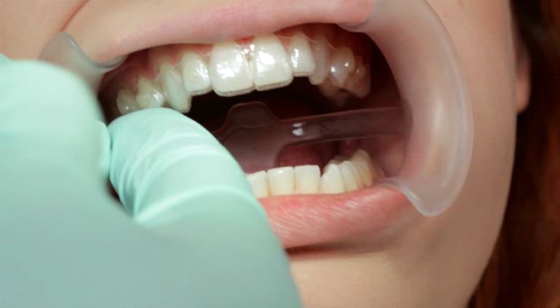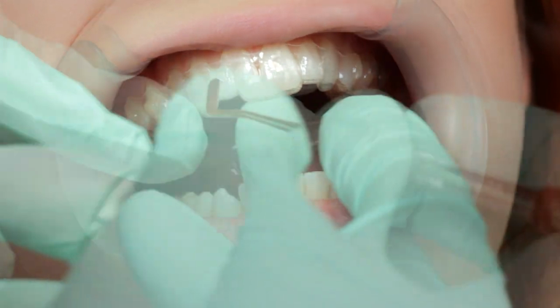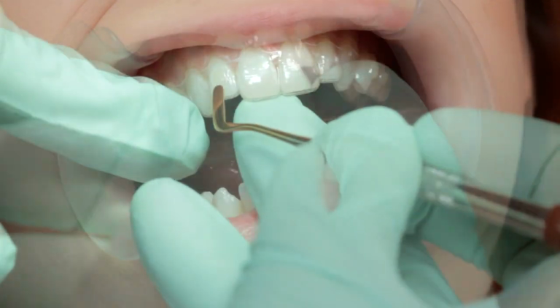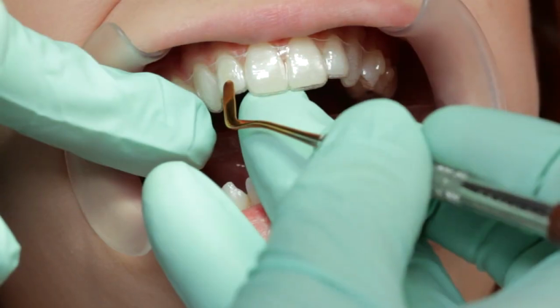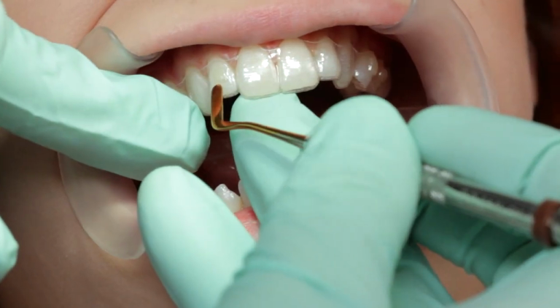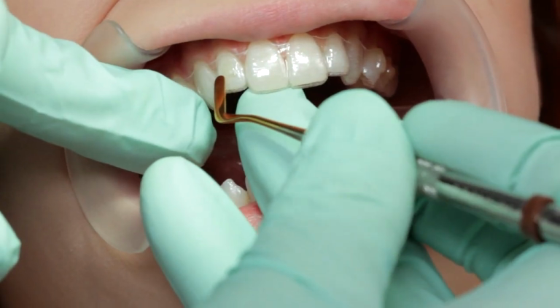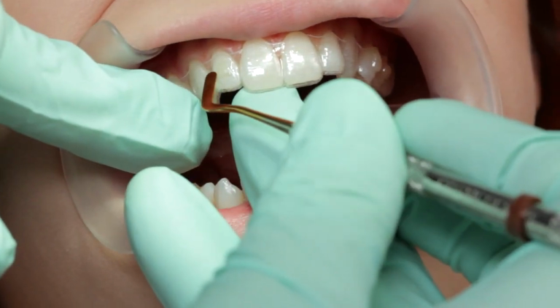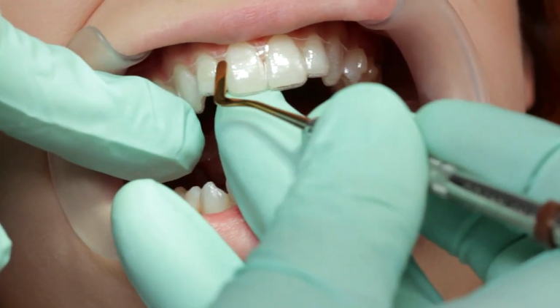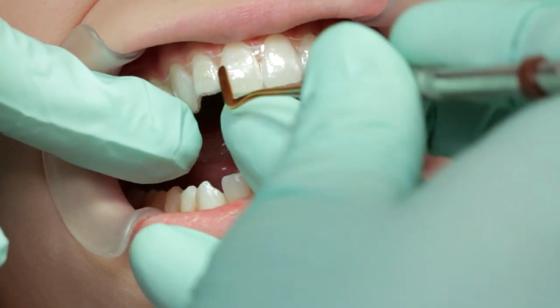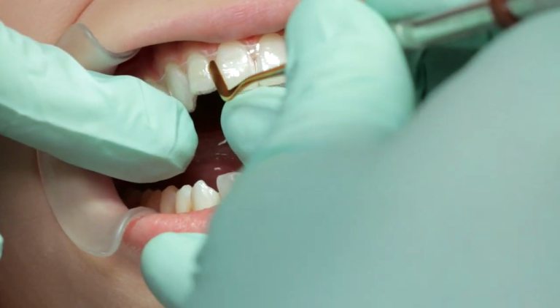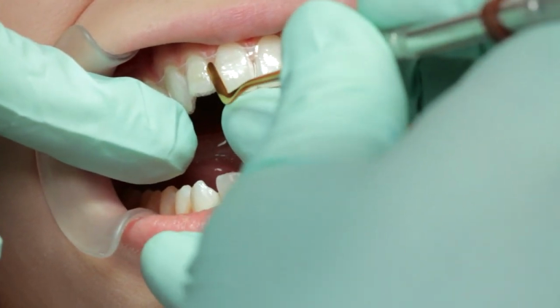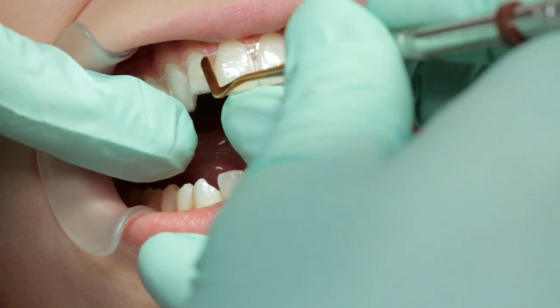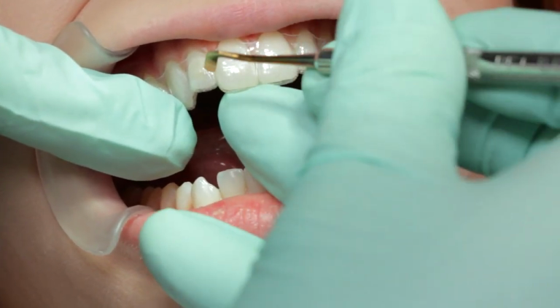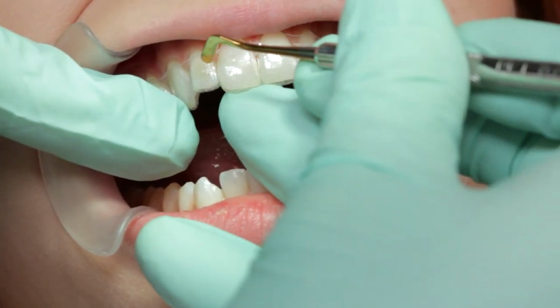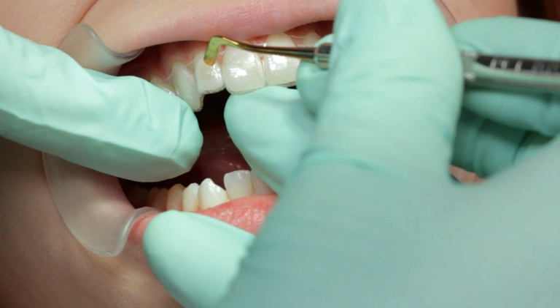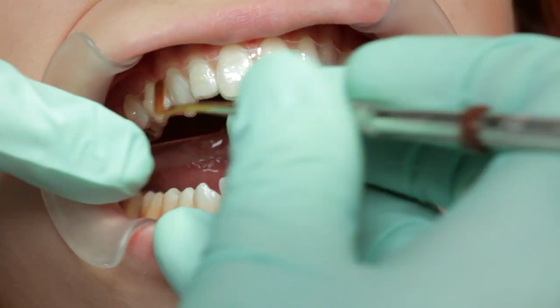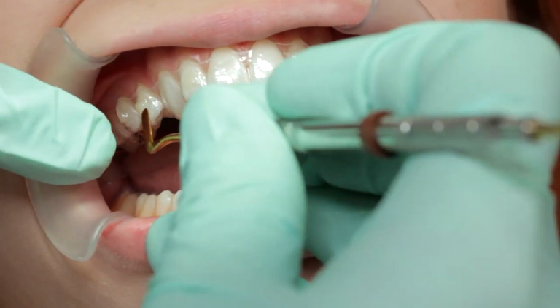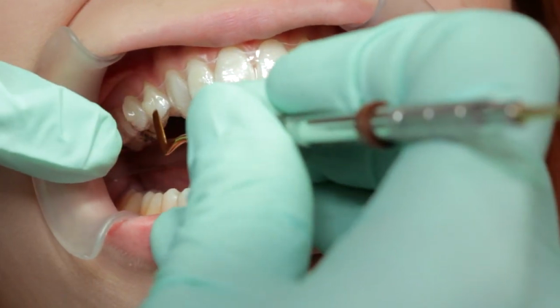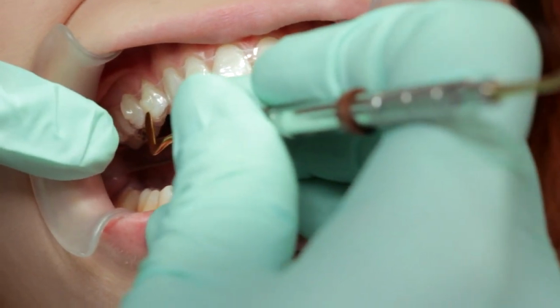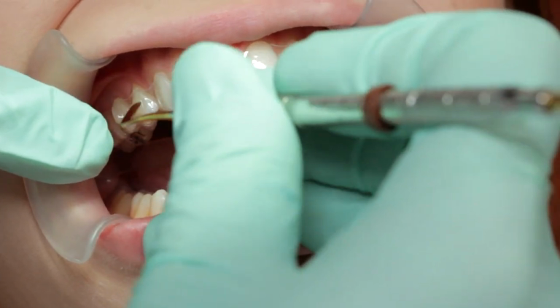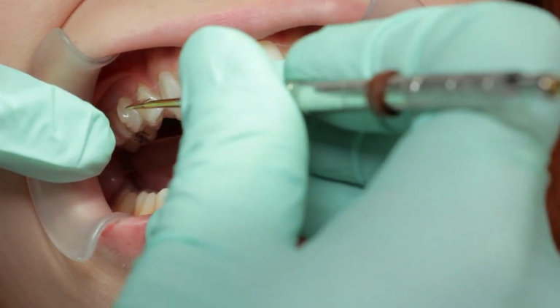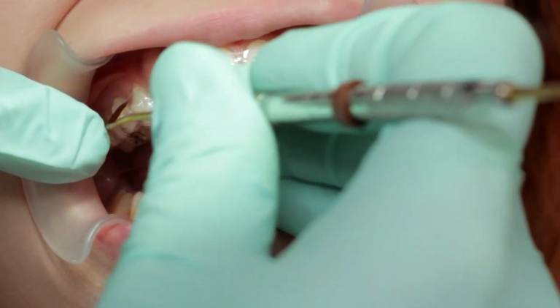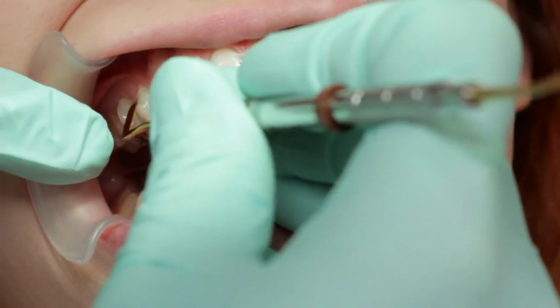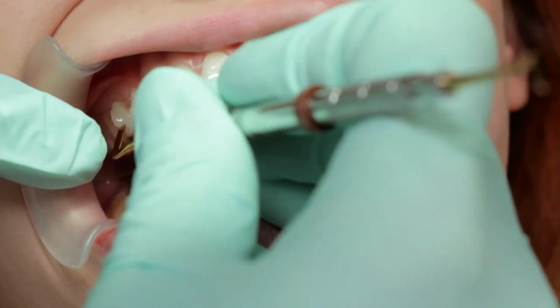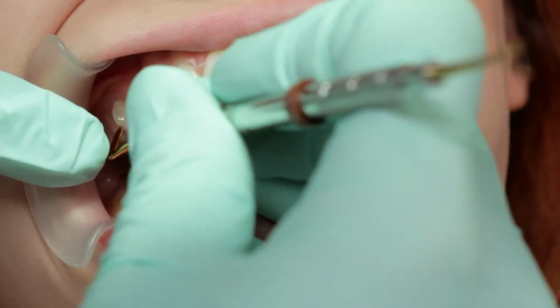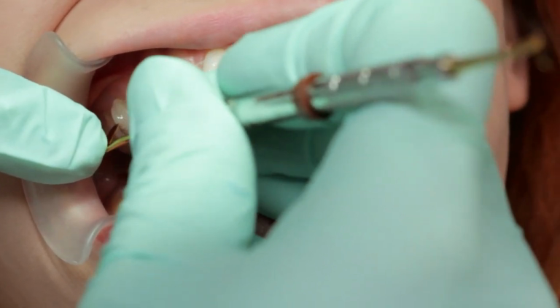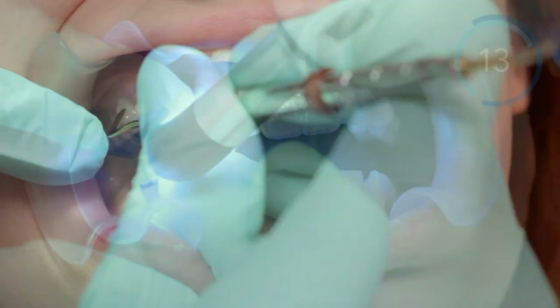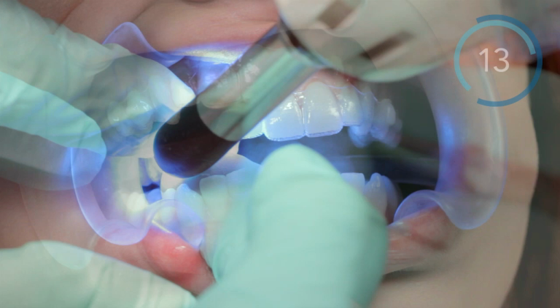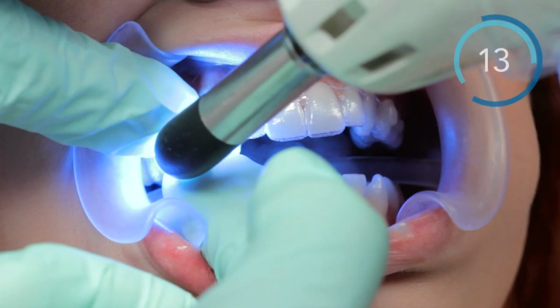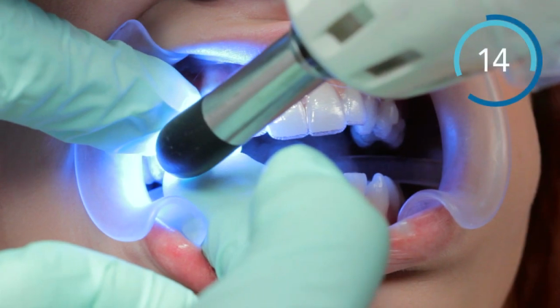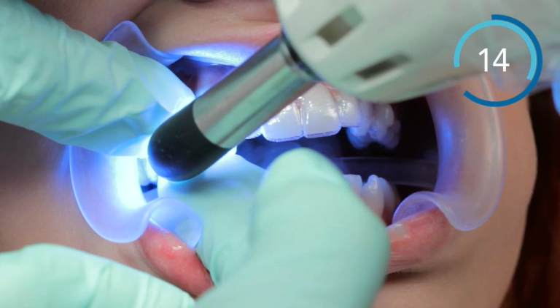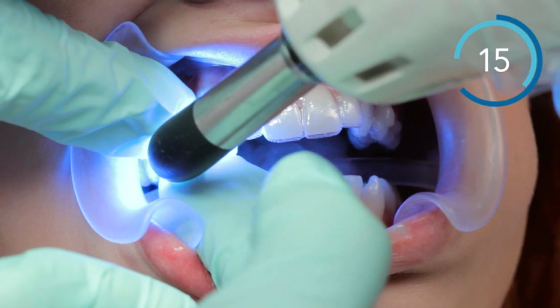Trace the perimeter of the attachment with the dental spatula while applying pressure to help force any excess flash away from the etched area for easier removal. Light cure each attachment for 20 seconds.